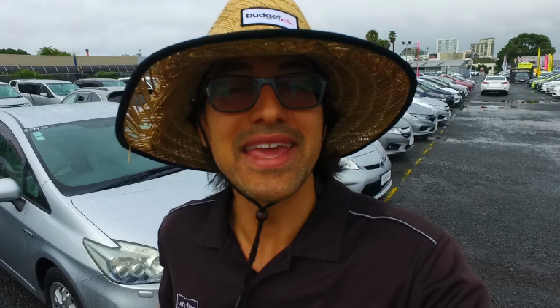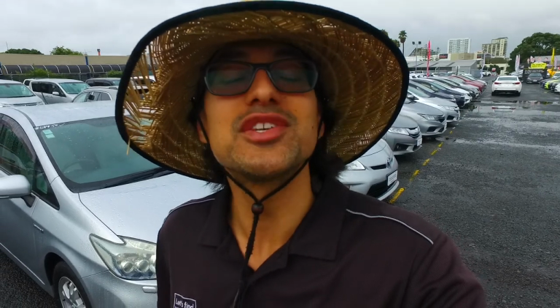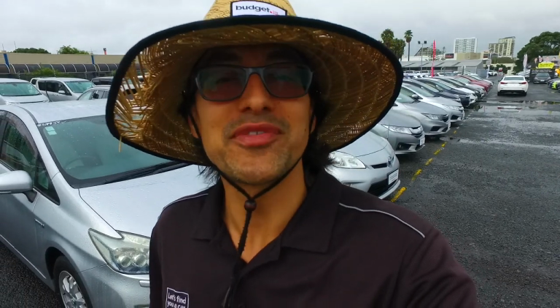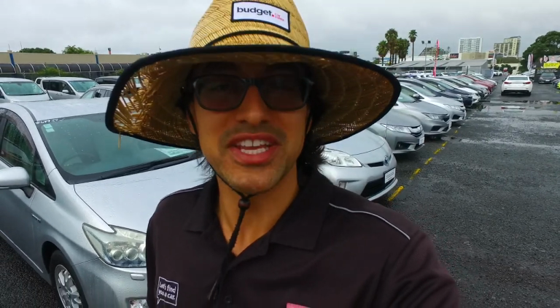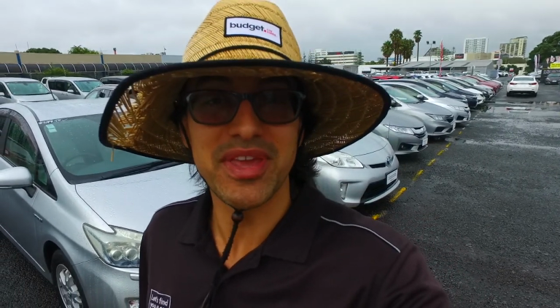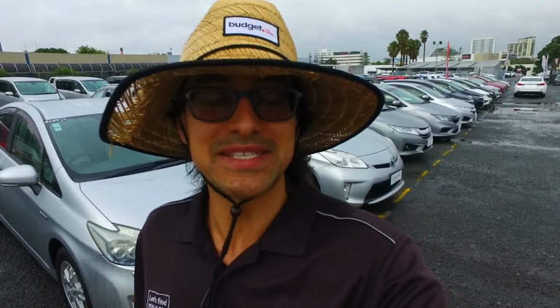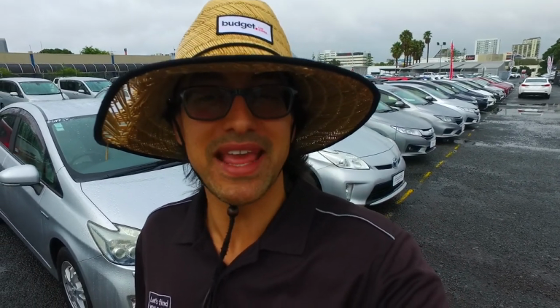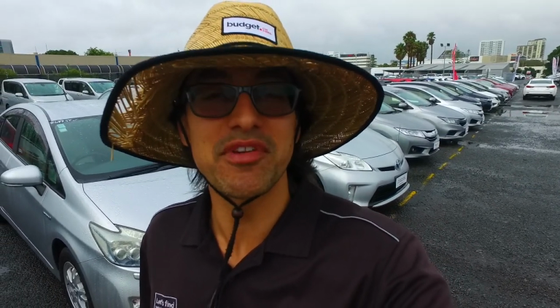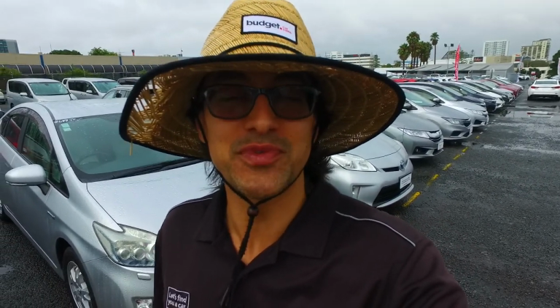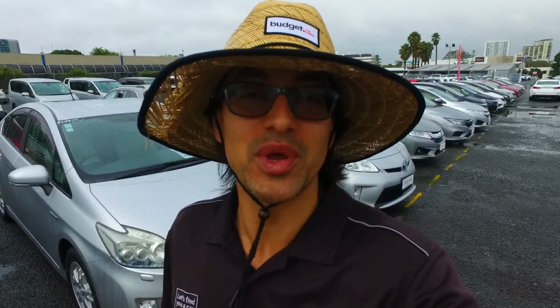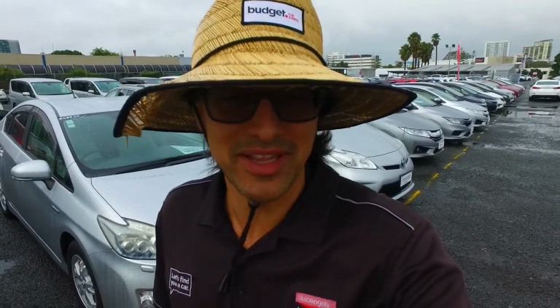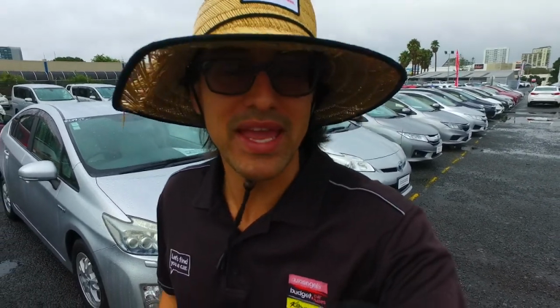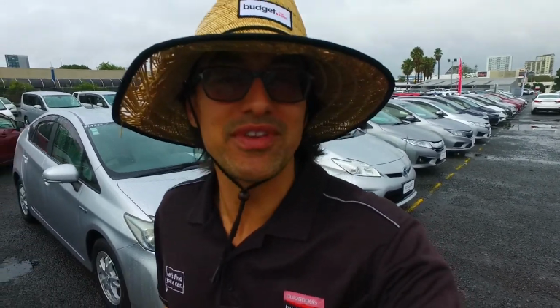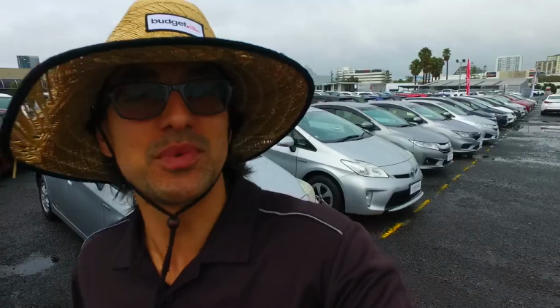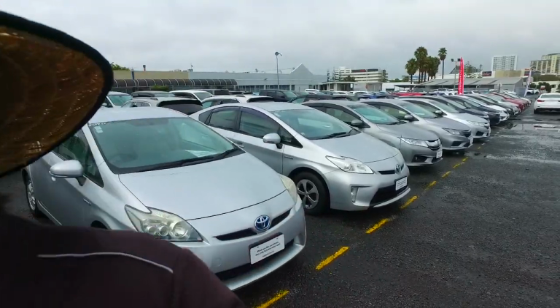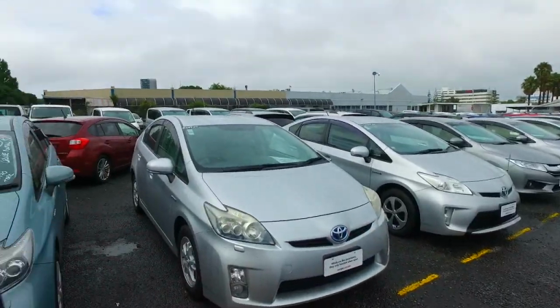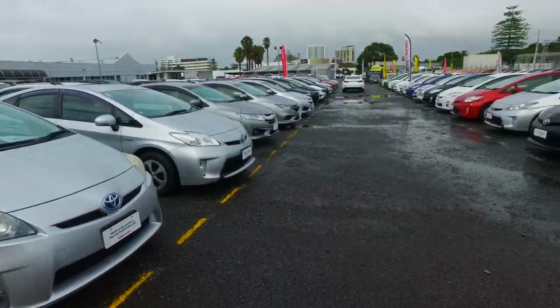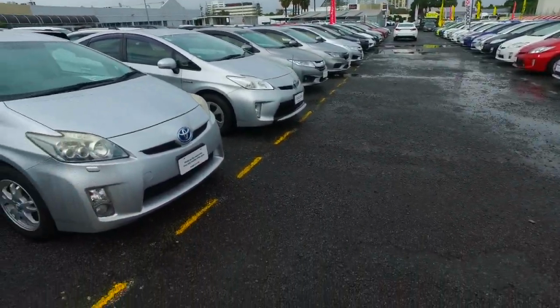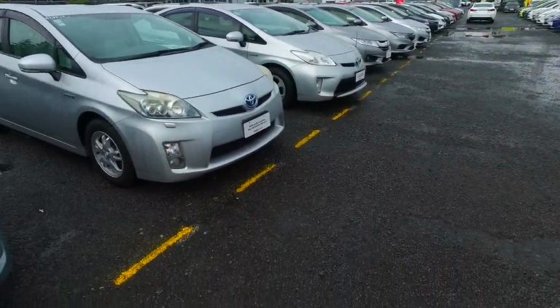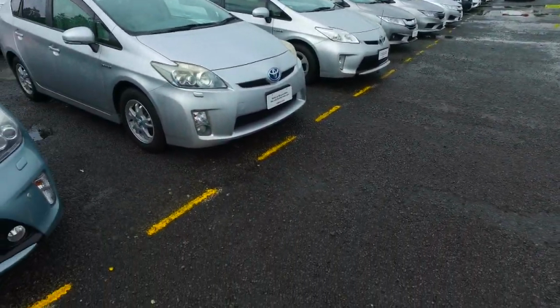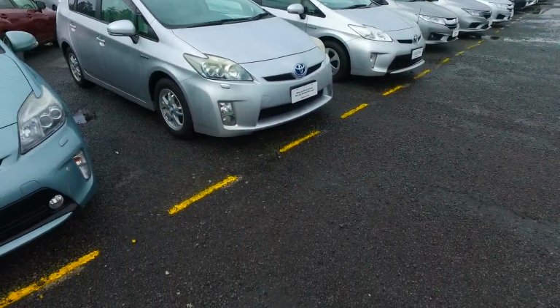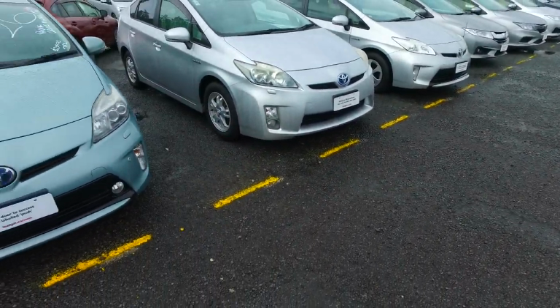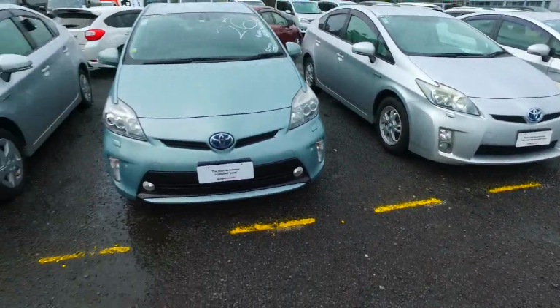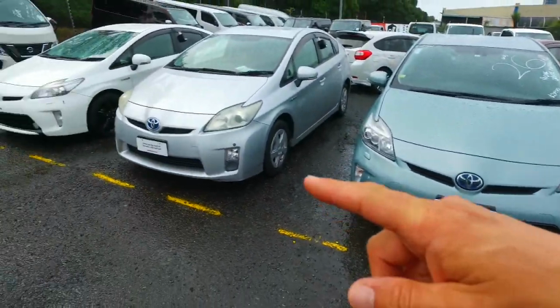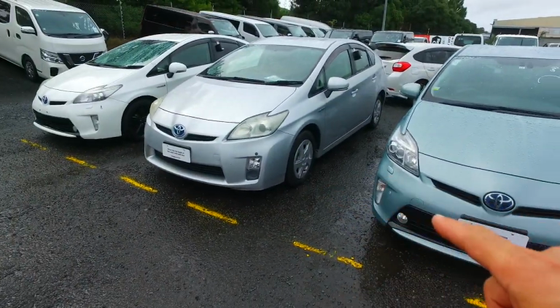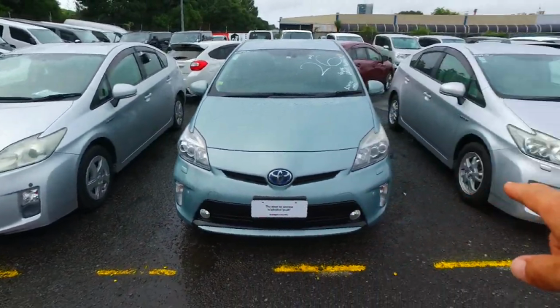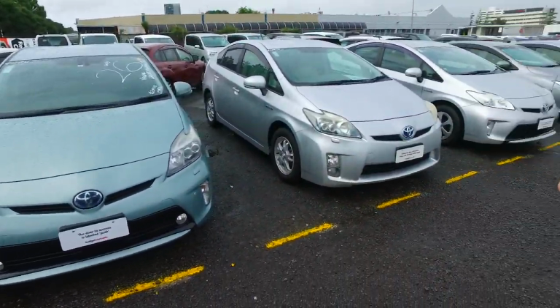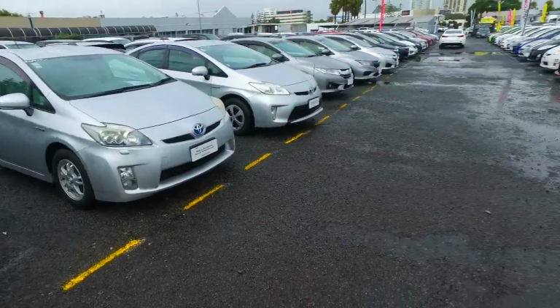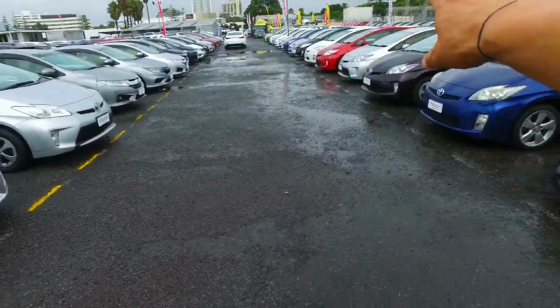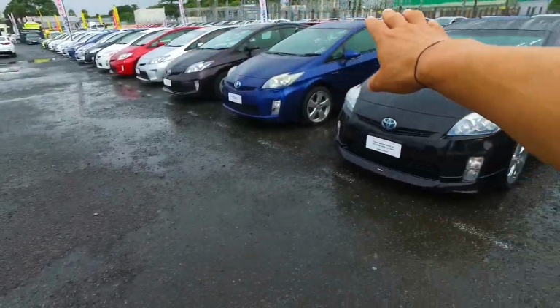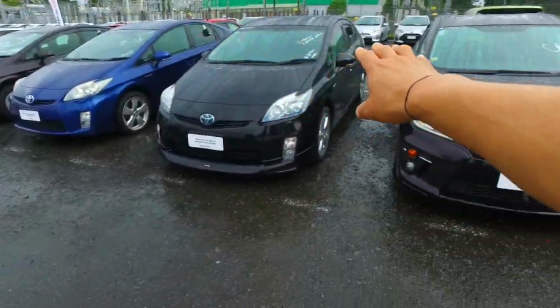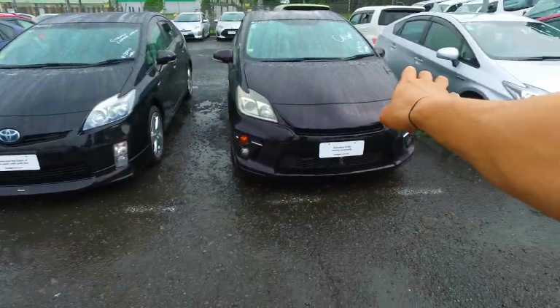Hi there Iwa, Tommy here from Budget and Kilbane Cars in Manica. Thank you very much for your email inquiry in regards to one of our Toyota Priuses we have here for you to view. We've got a few of these in stock as you can see, and some more along this way also.